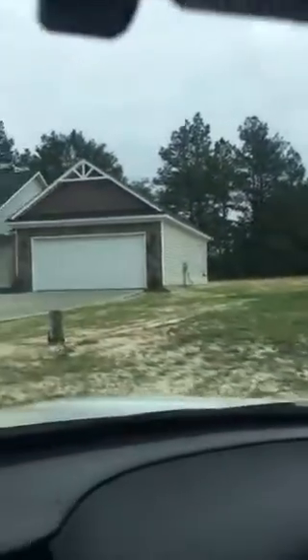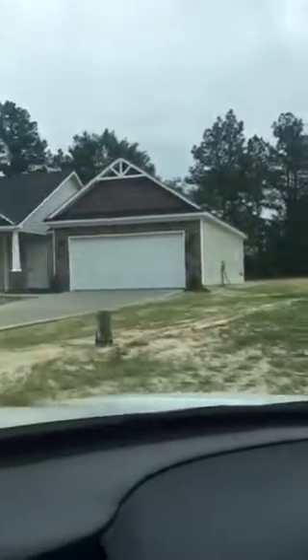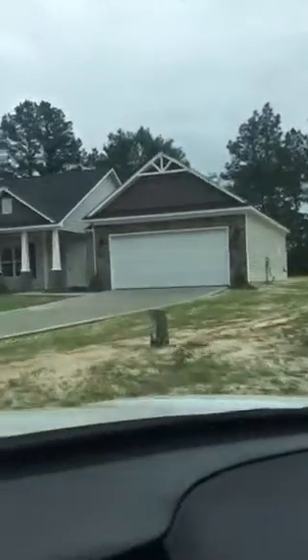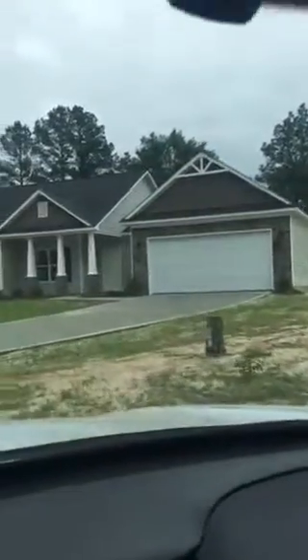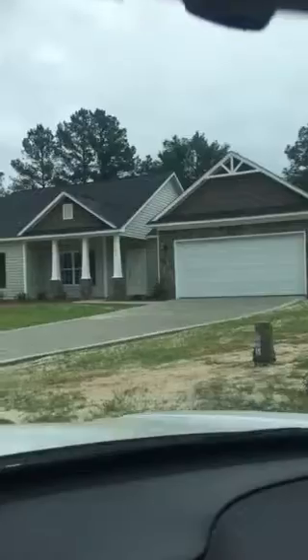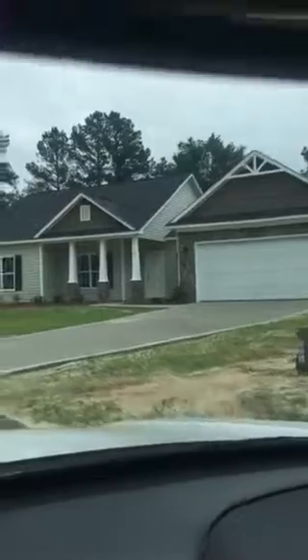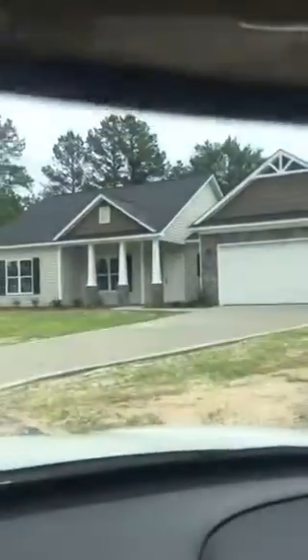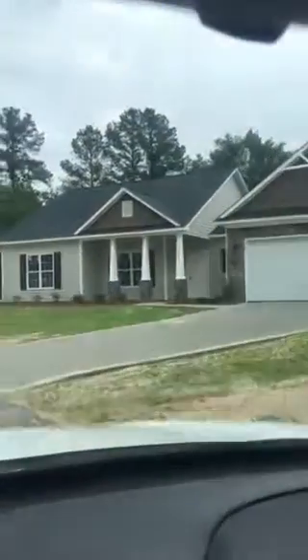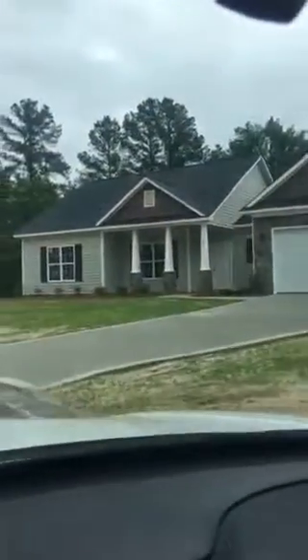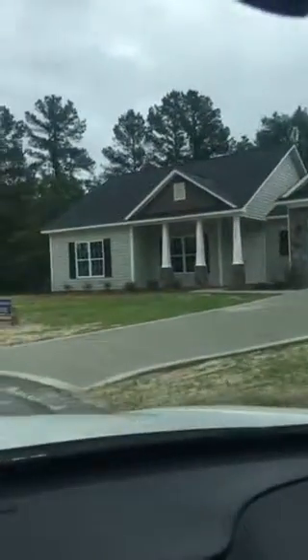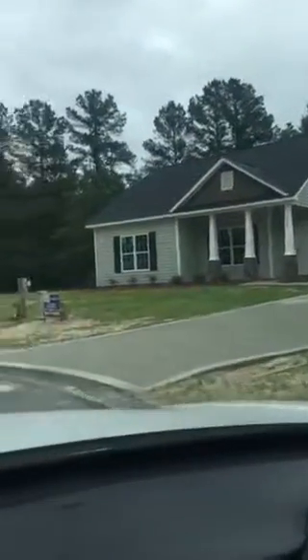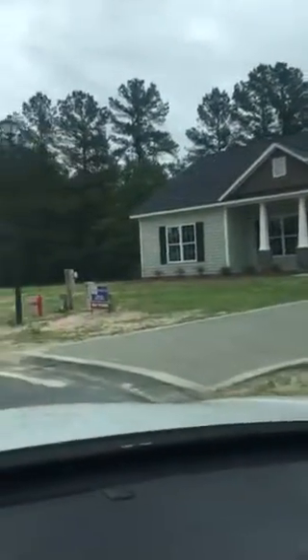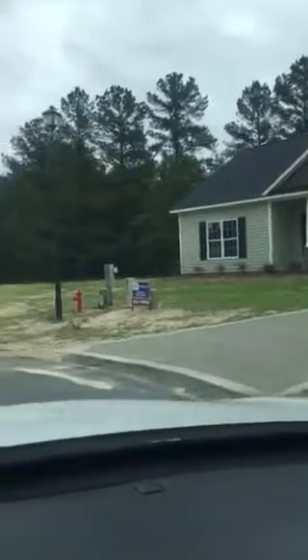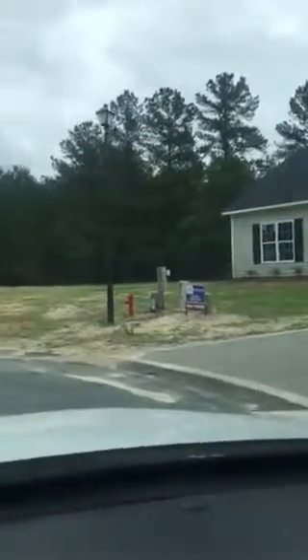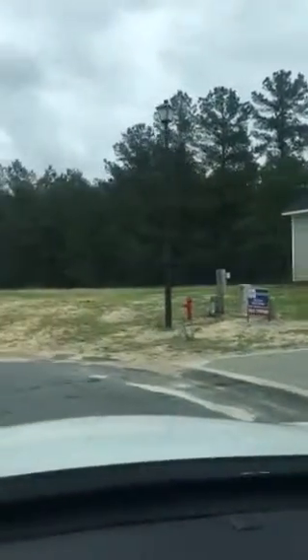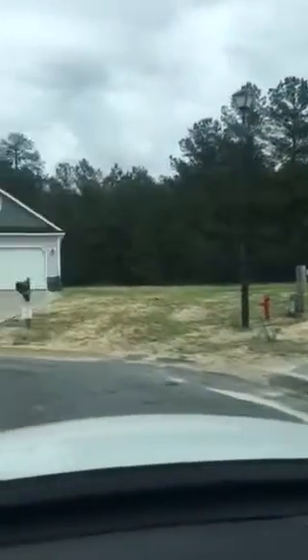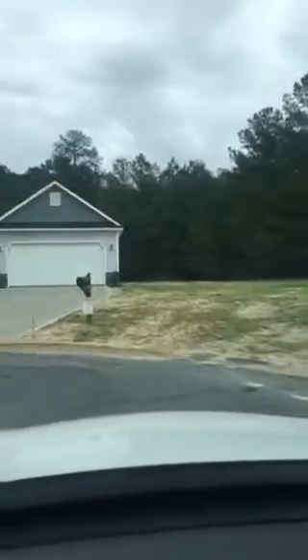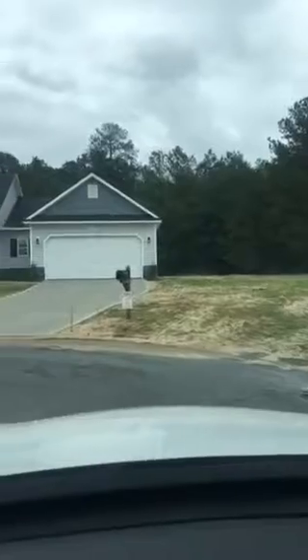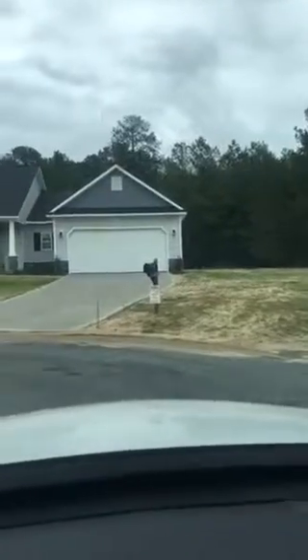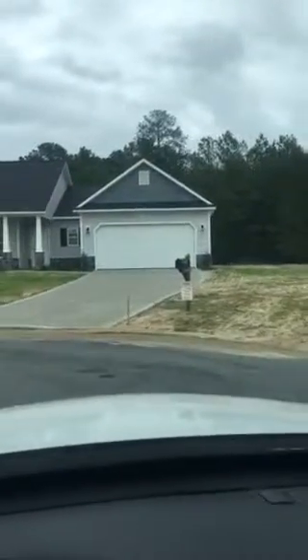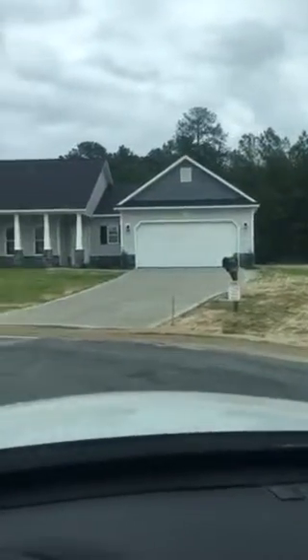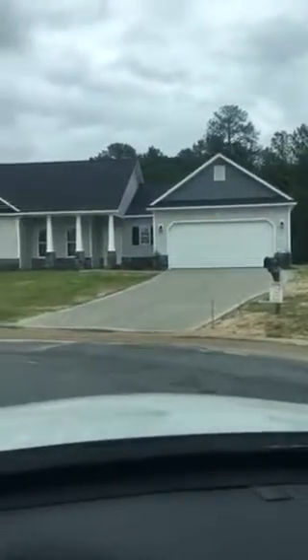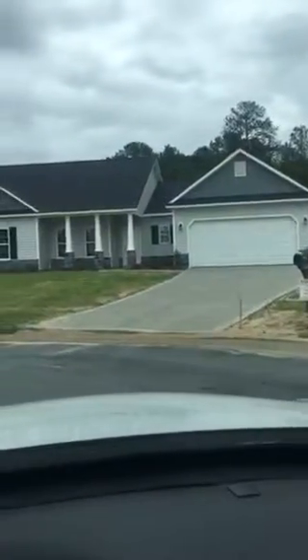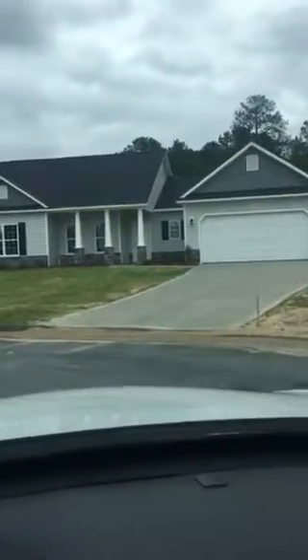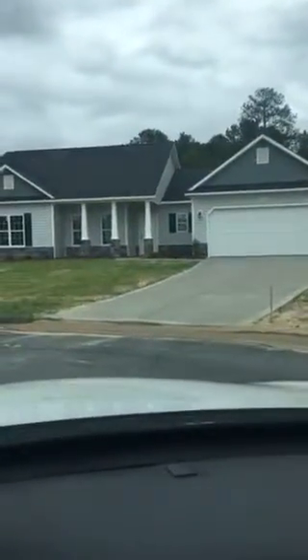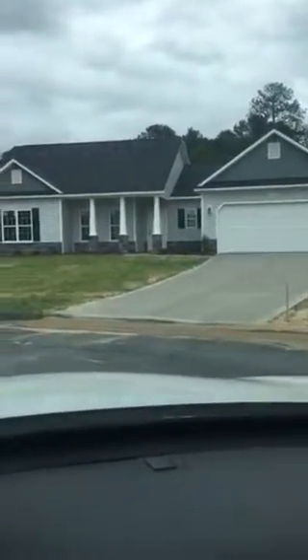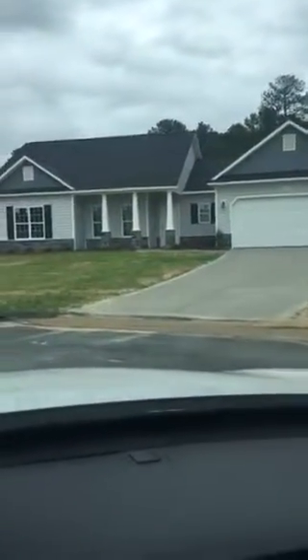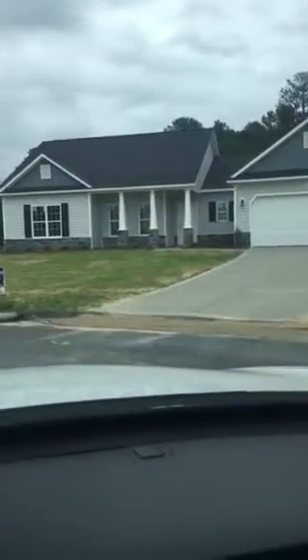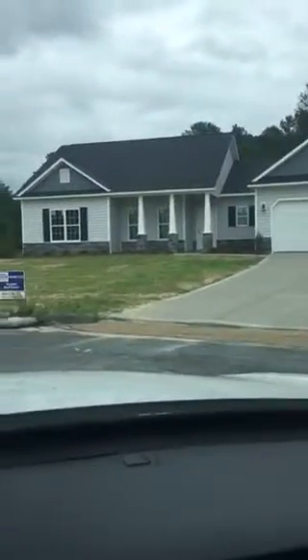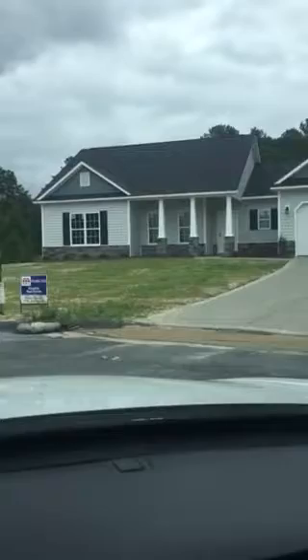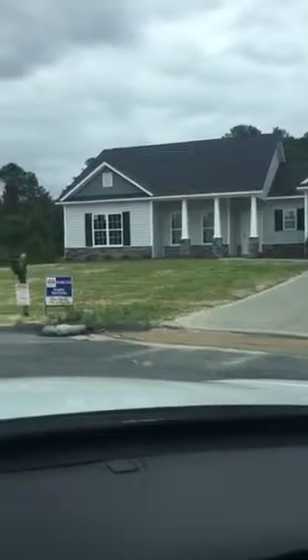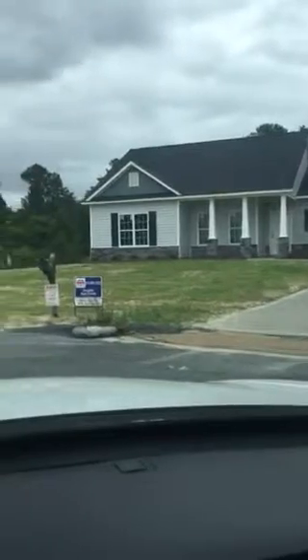We've got this one right here that you guys looked at at 105, and that one has gone under contract. We do have this one at 106, which is the one that I videoed for you, and that one is not under contract at this point. This is the front side of it.